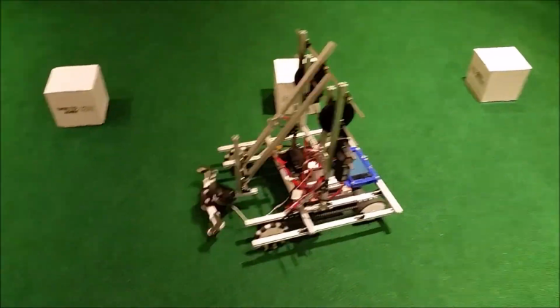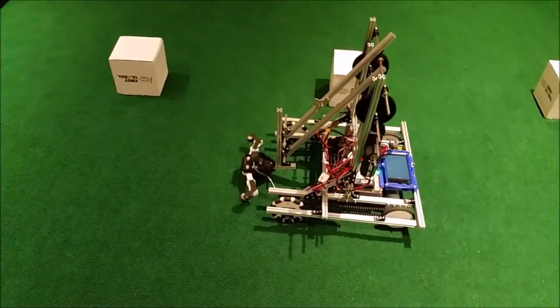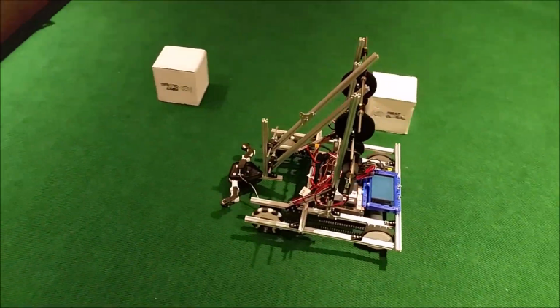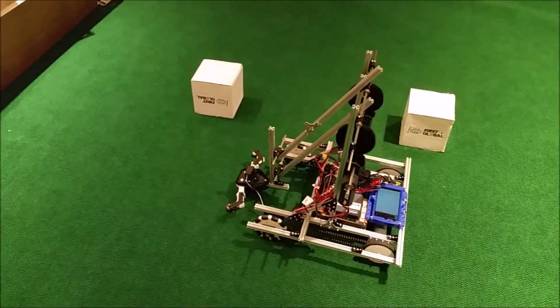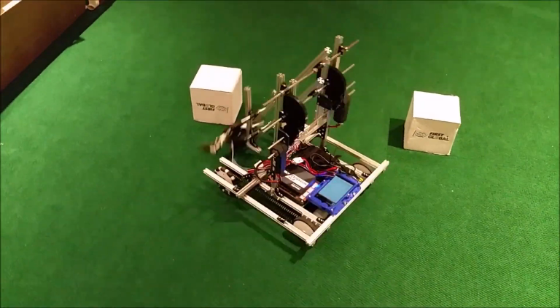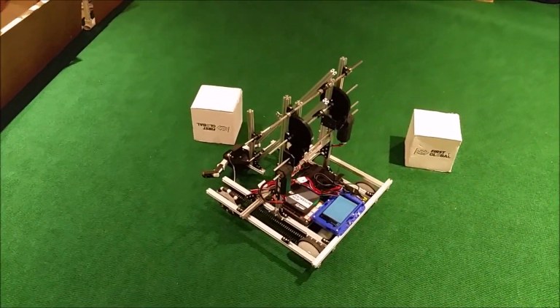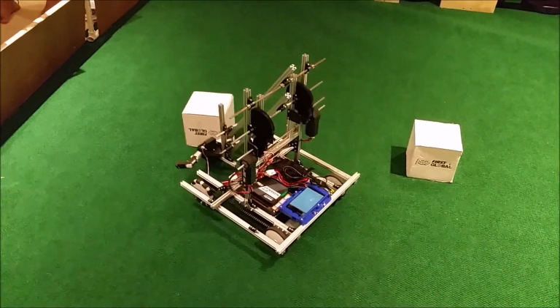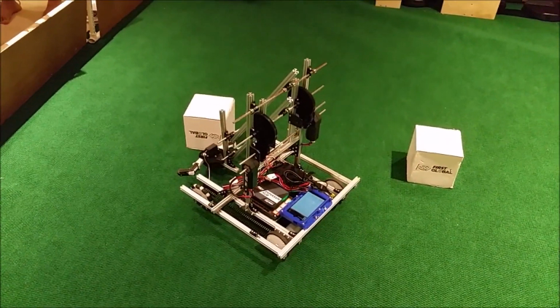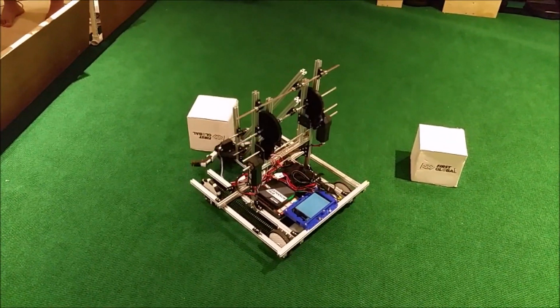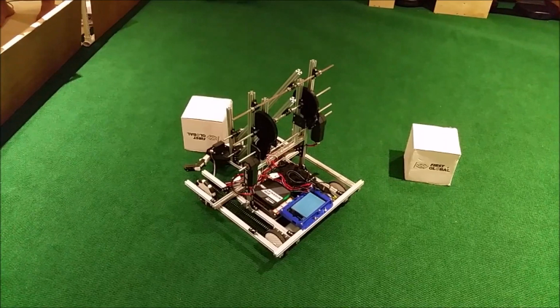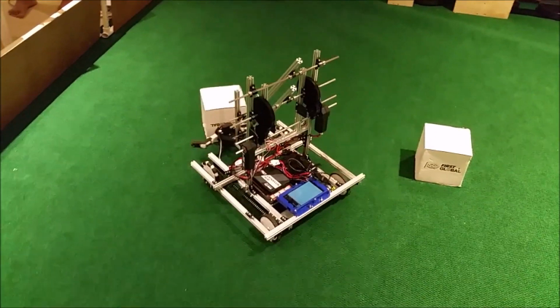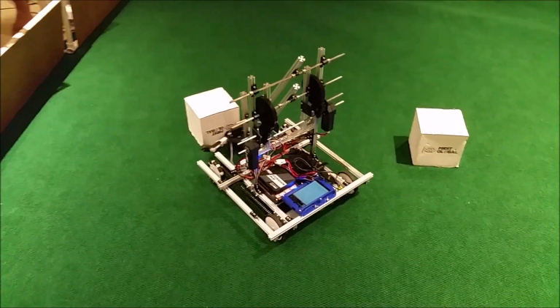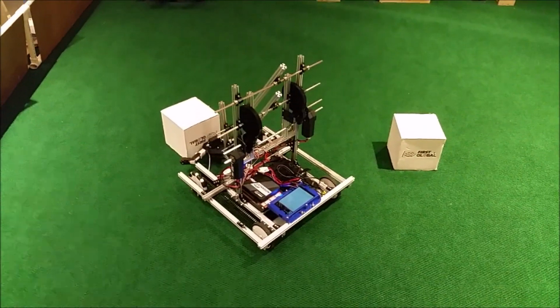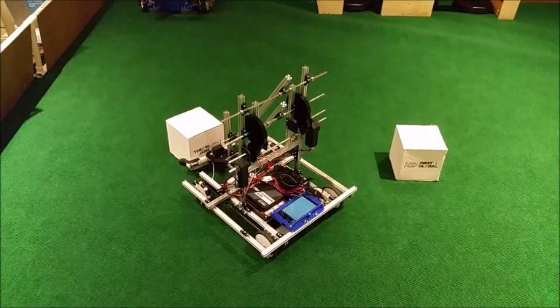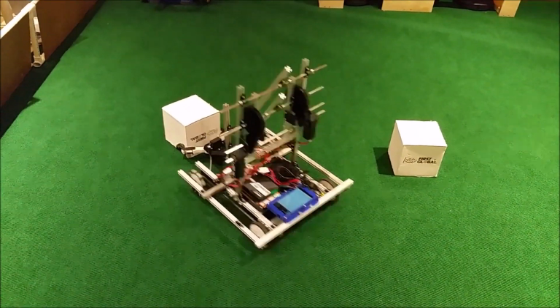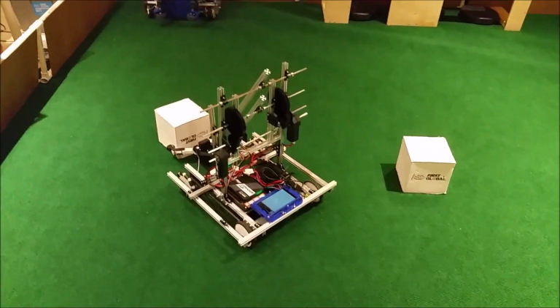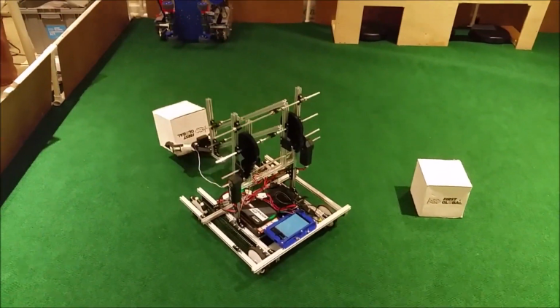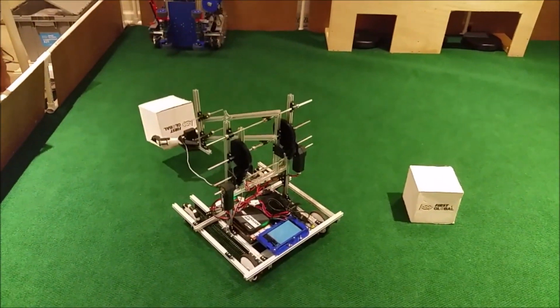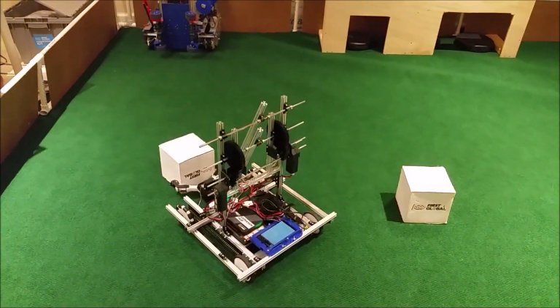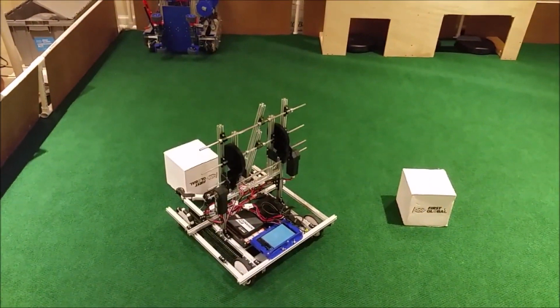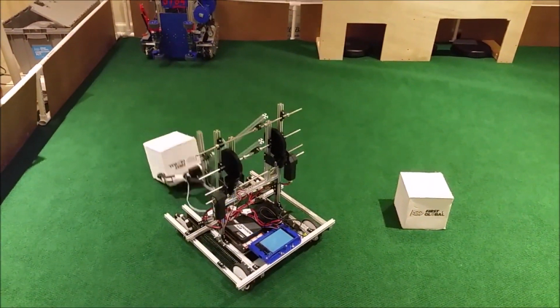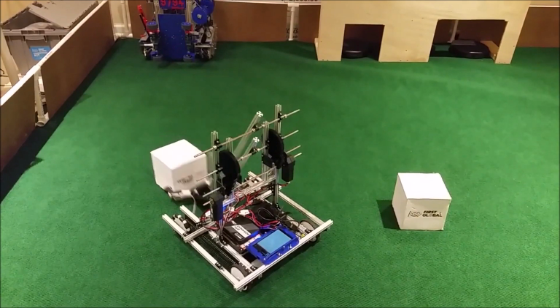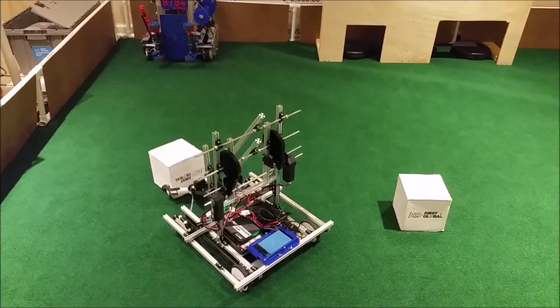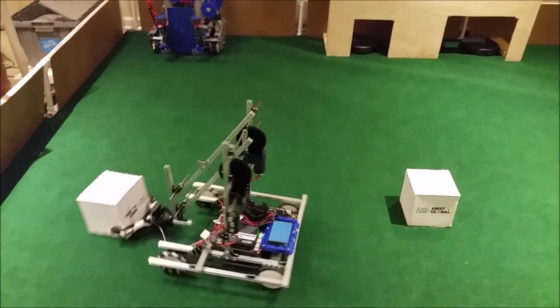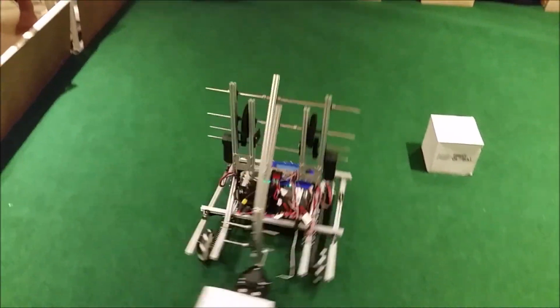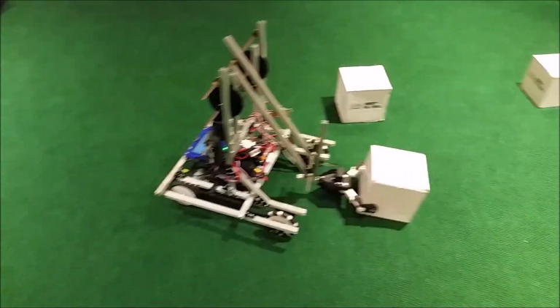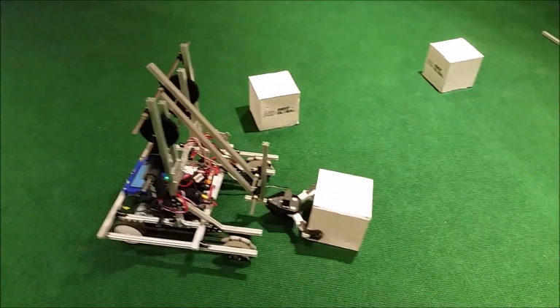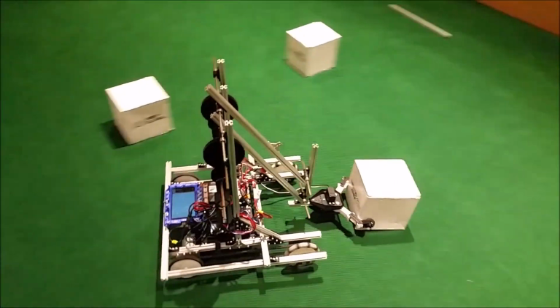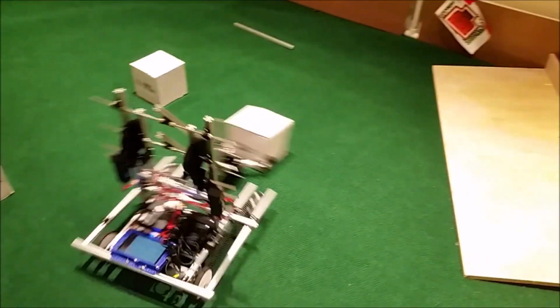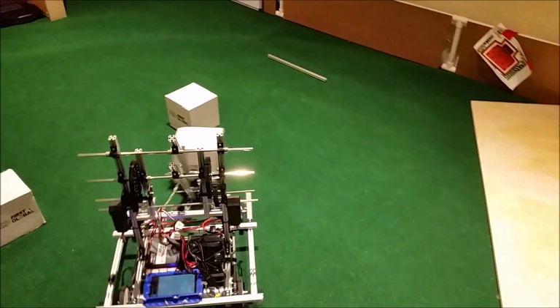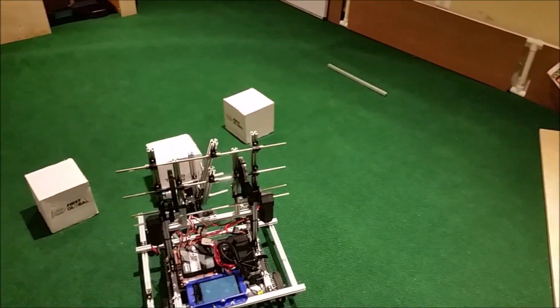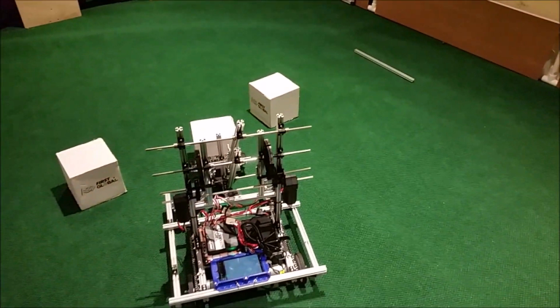Also, if your robot touches a block when it is not trying to pick it up — like if it is trying to weave through the blocks — that run will not count. Finally, all blocks must be deposited past the bar that was placed down on the end.